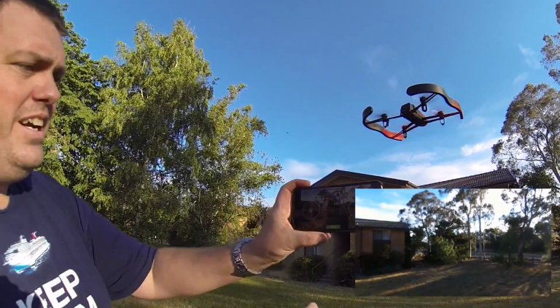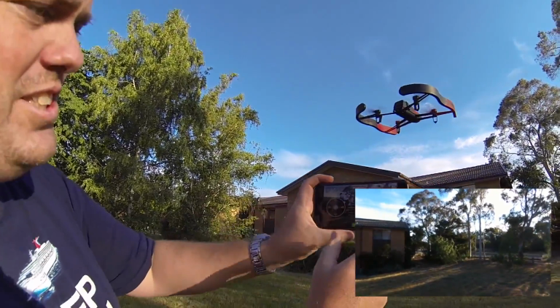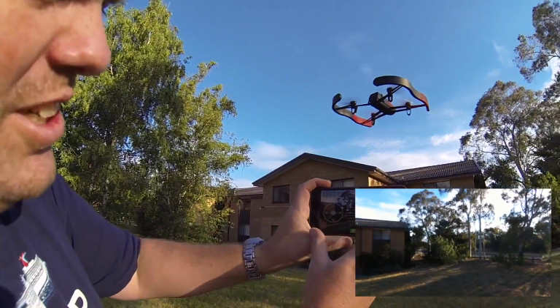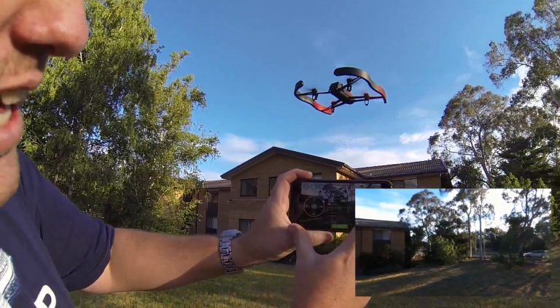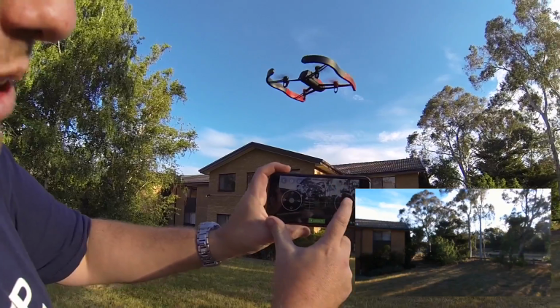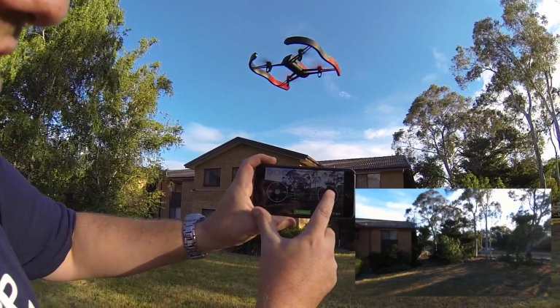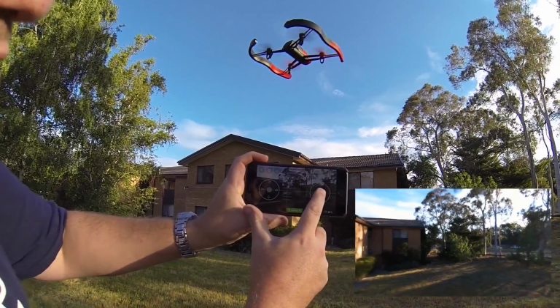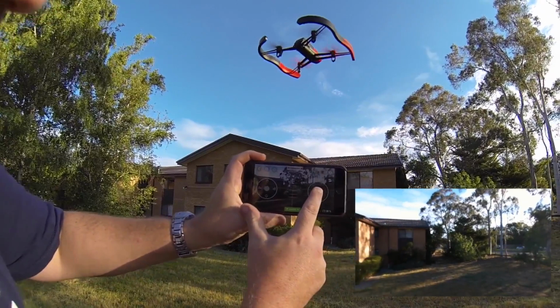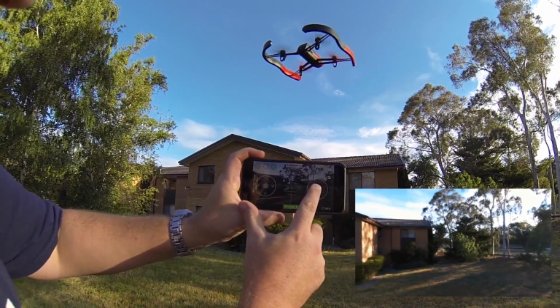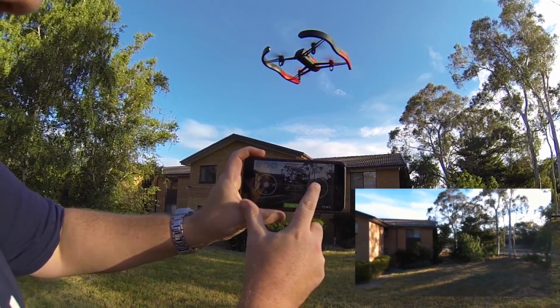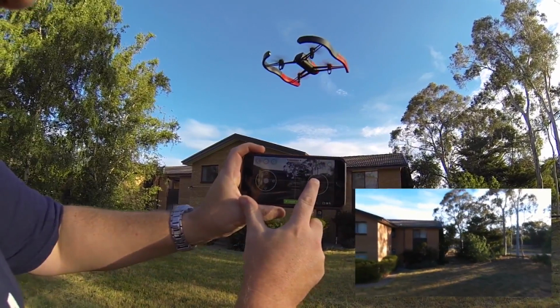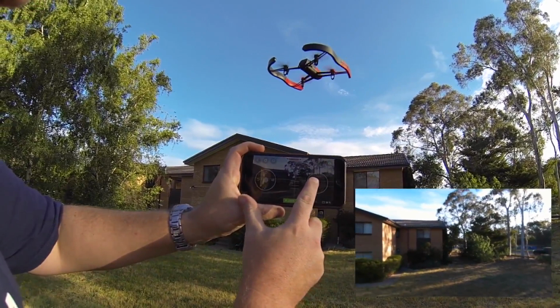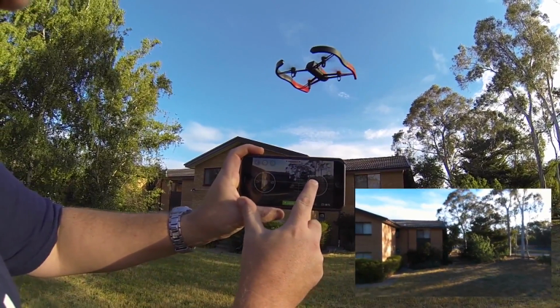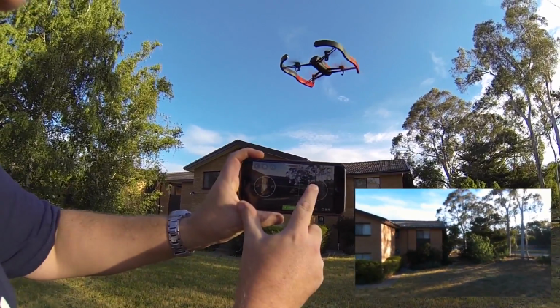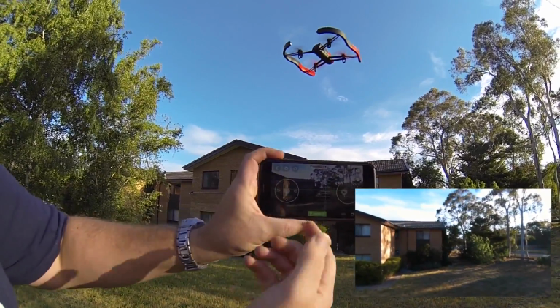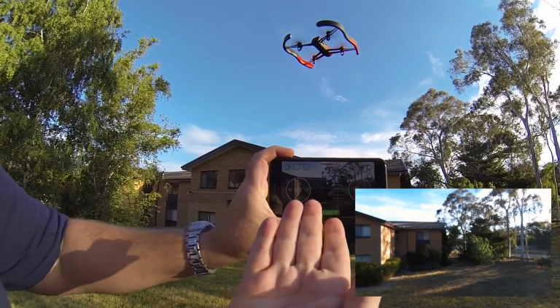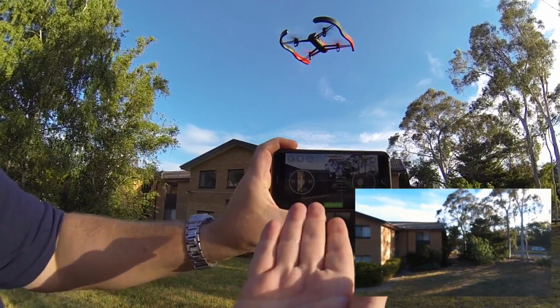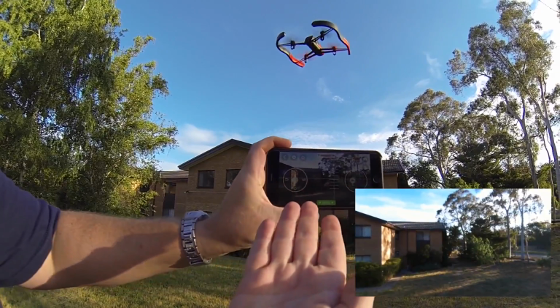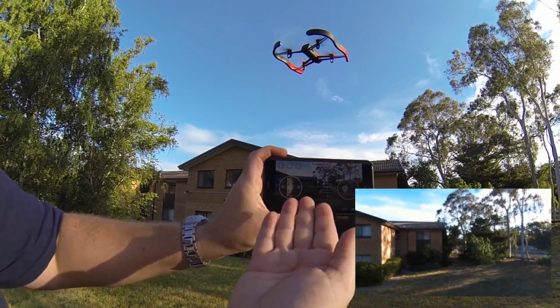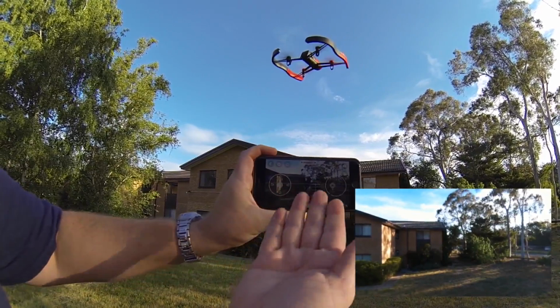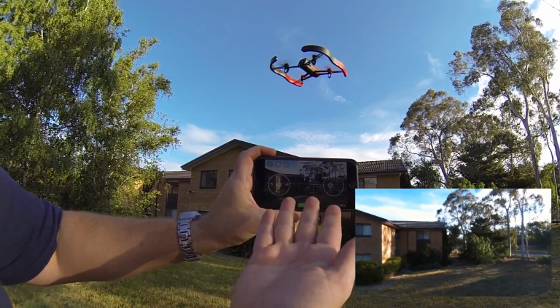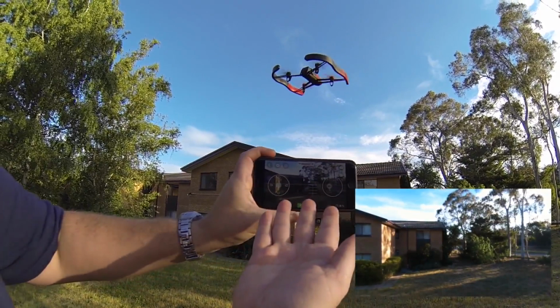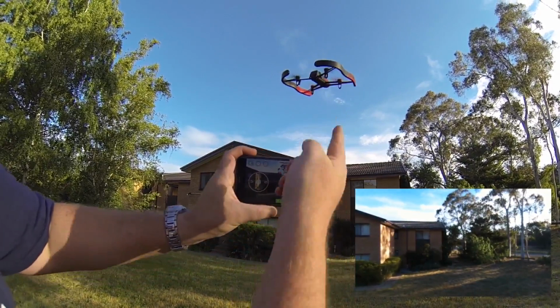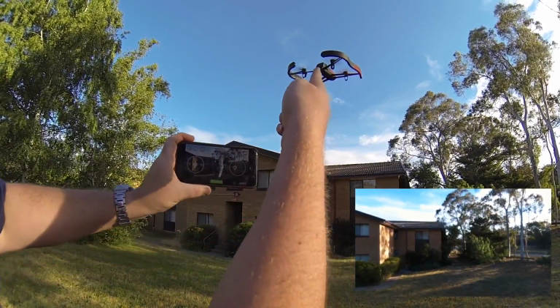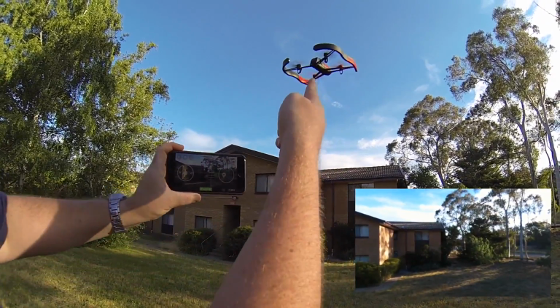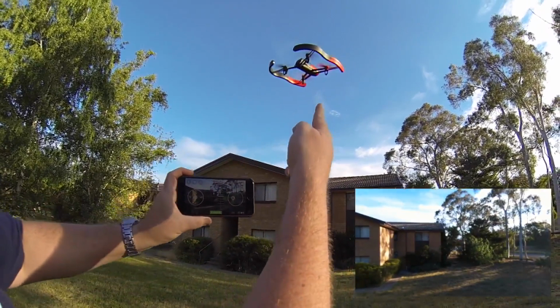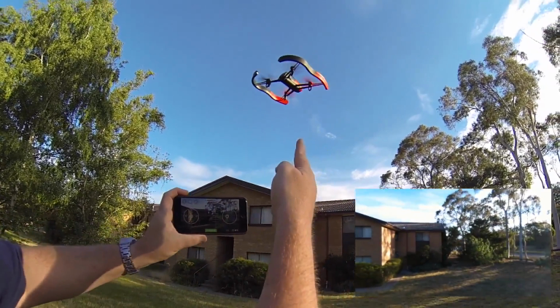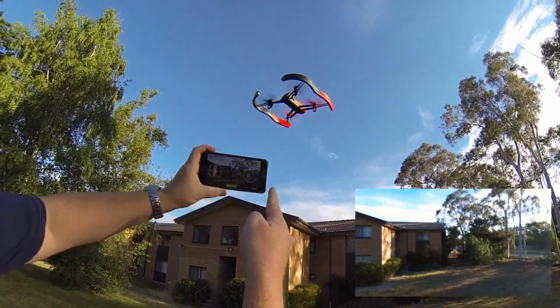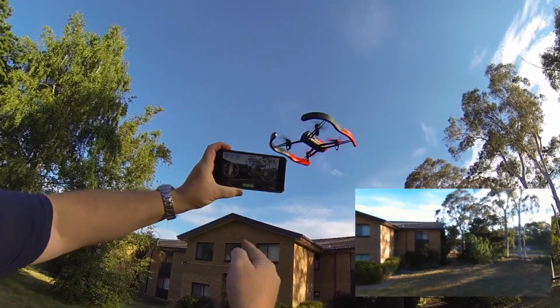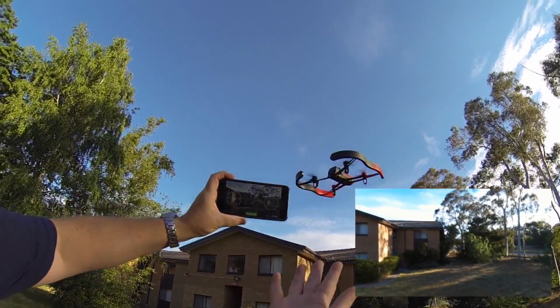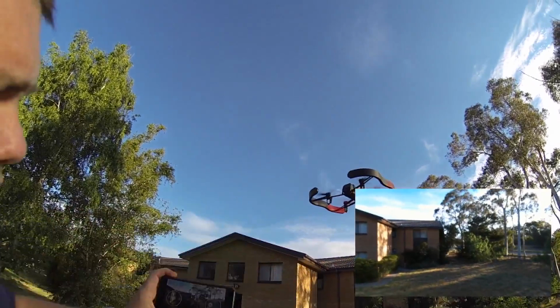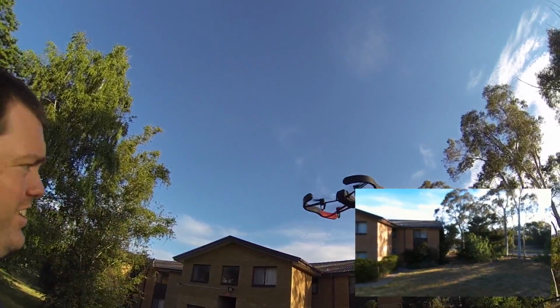This is the video quality you can expect — look at this. The video is not even moving a bit, yet look at the drone. That's really good.